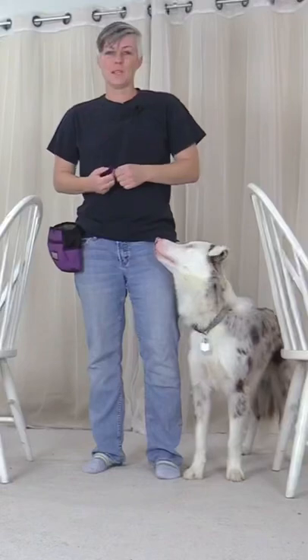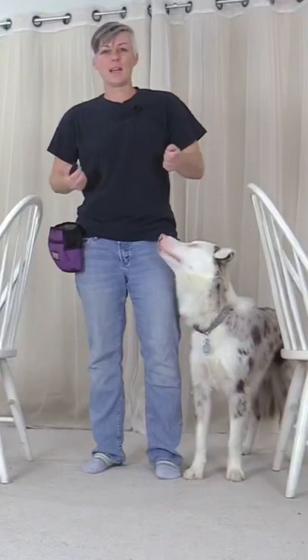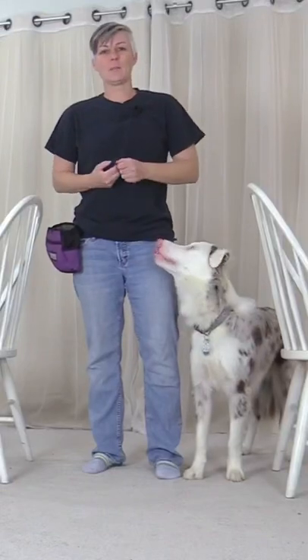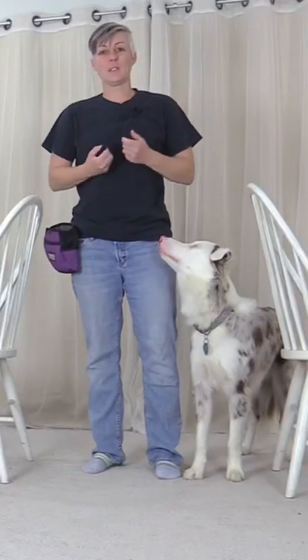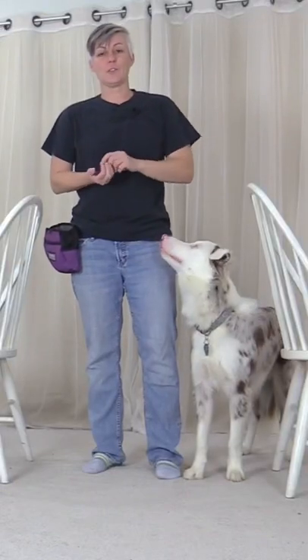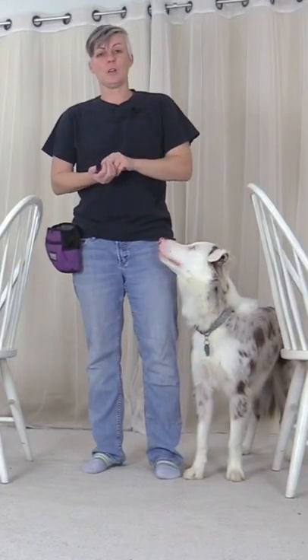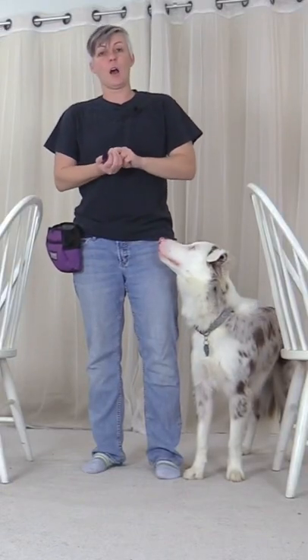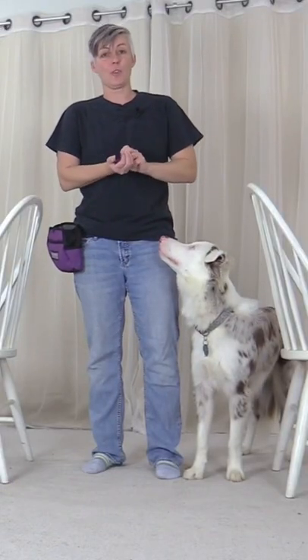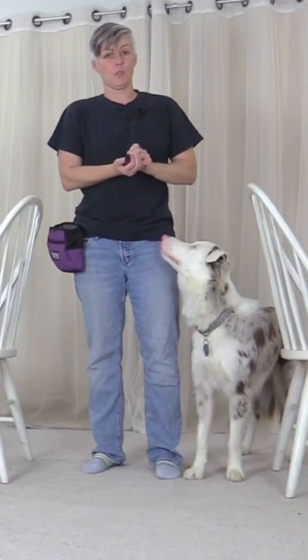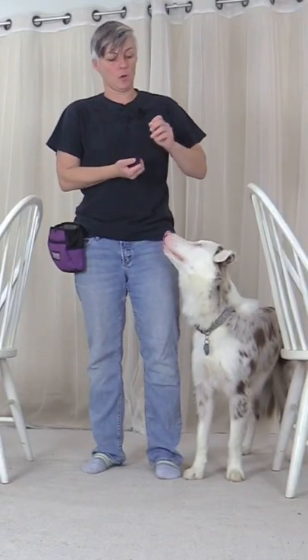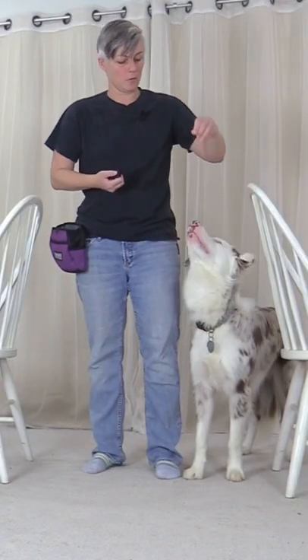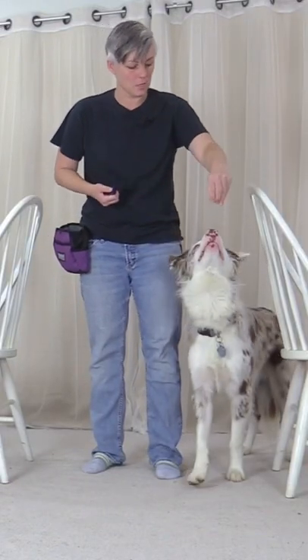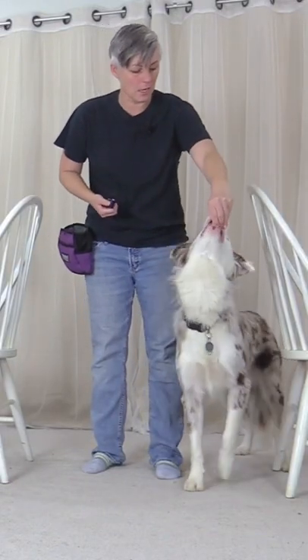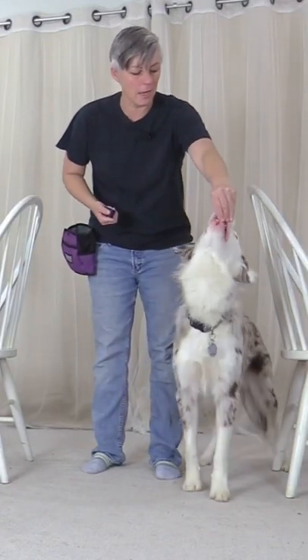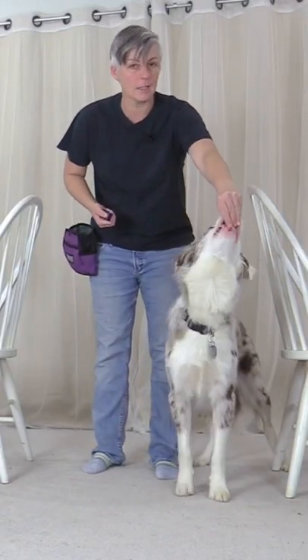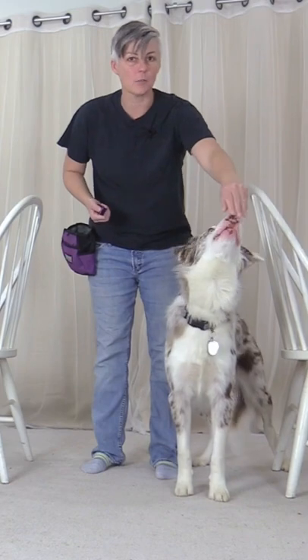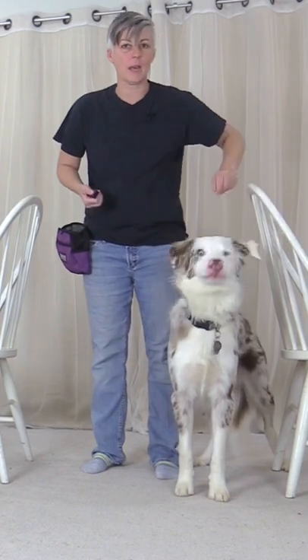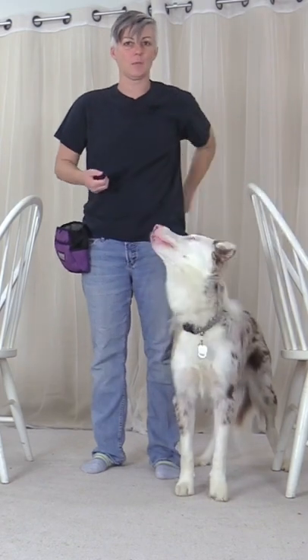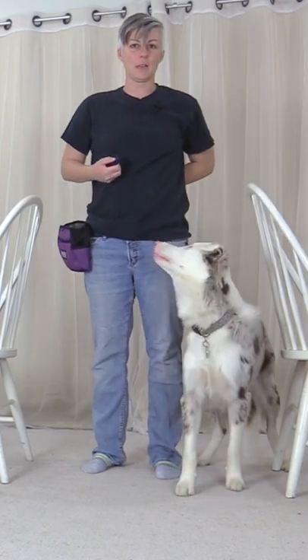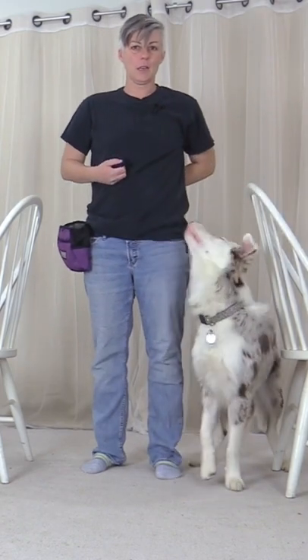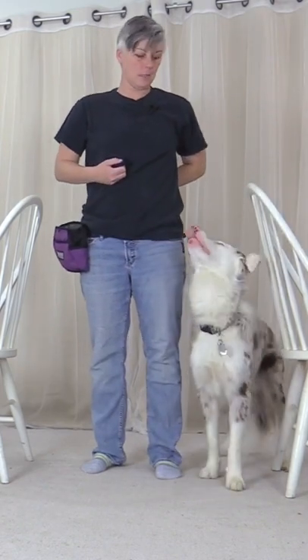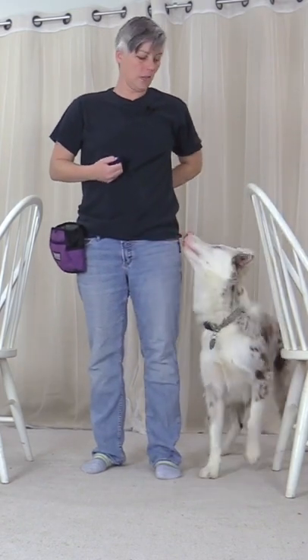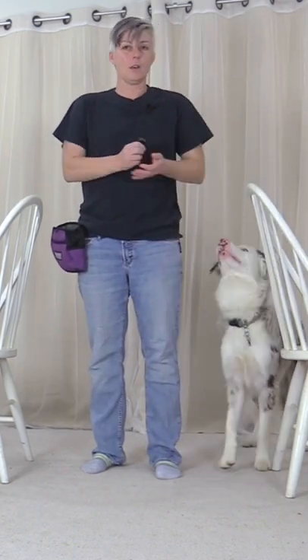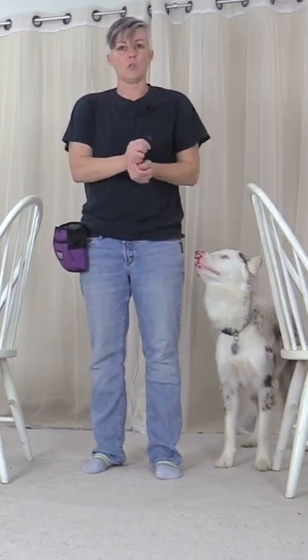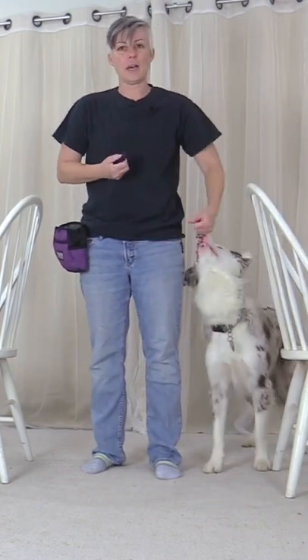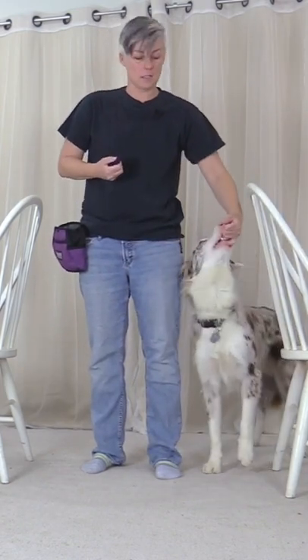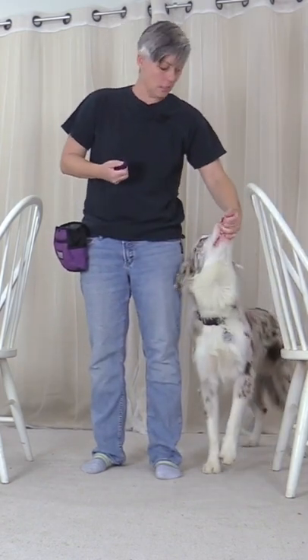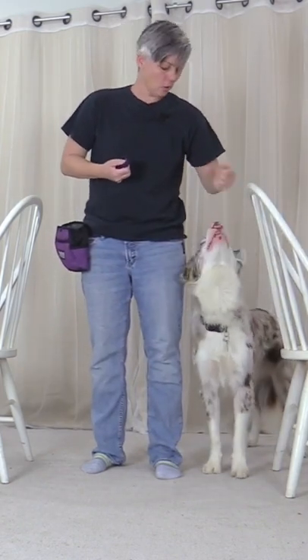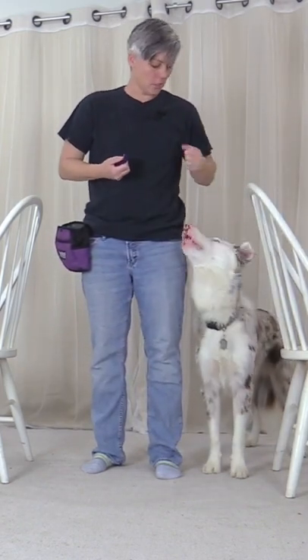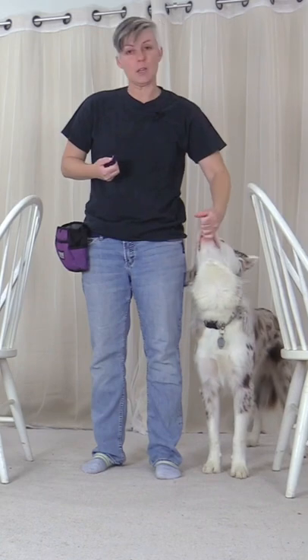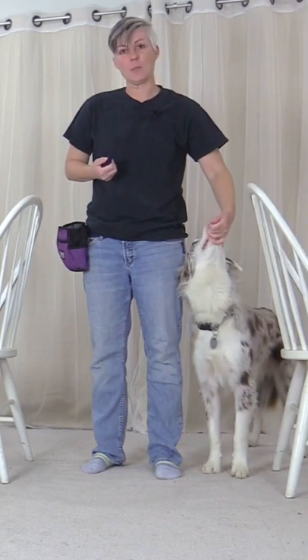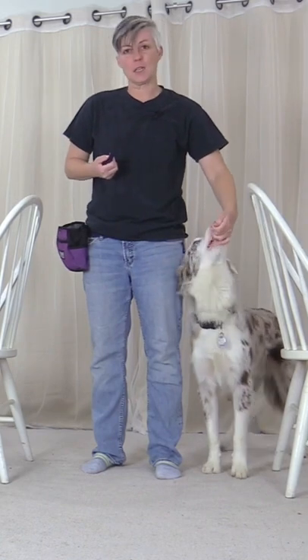The next step is seeing if your dog will offer the behavior. I'm going to feed him slightly ahead, bring my hand back and see if he goes back into the default position at my side.